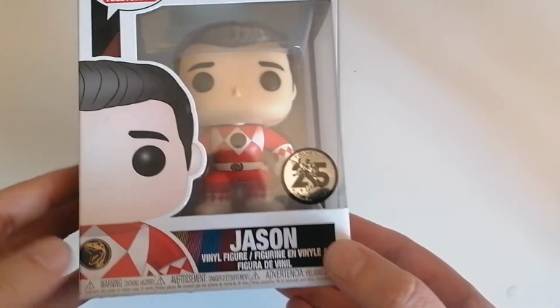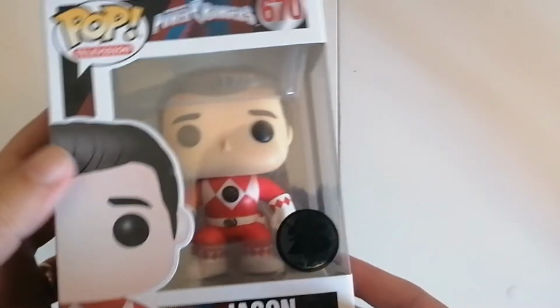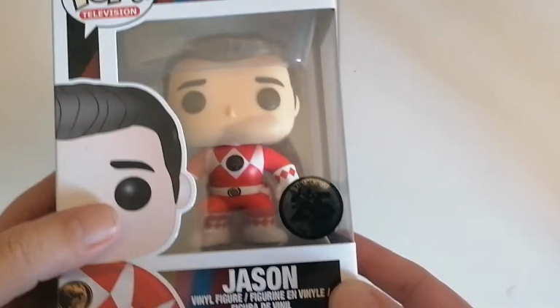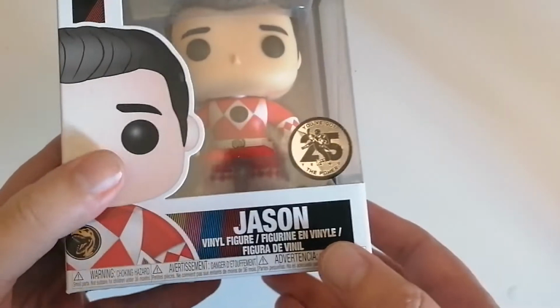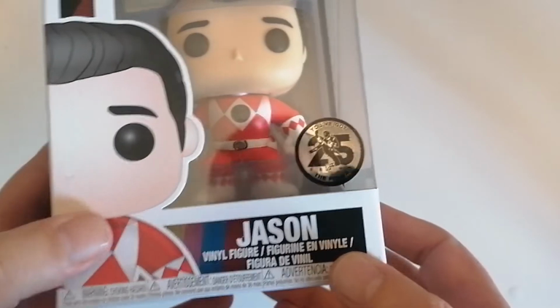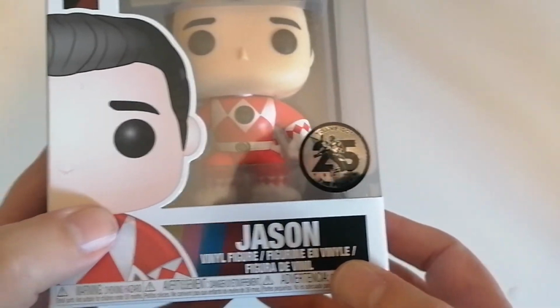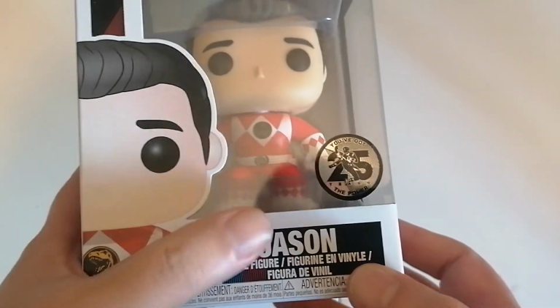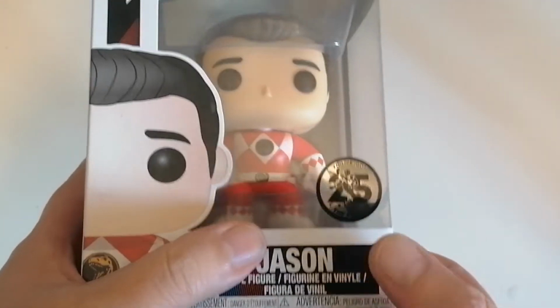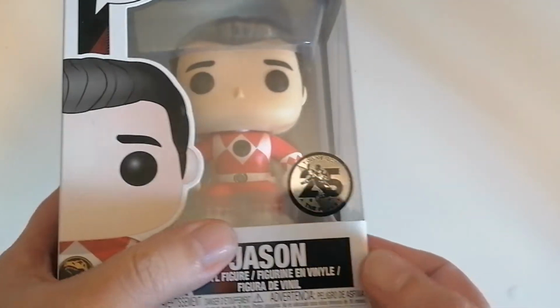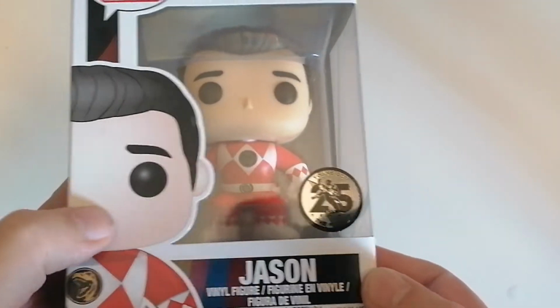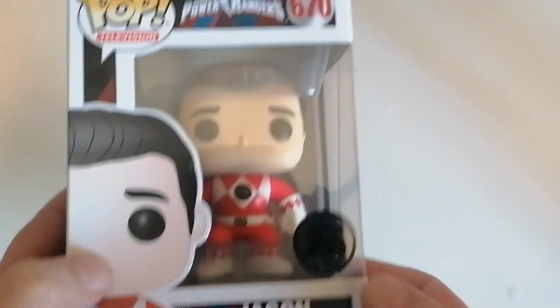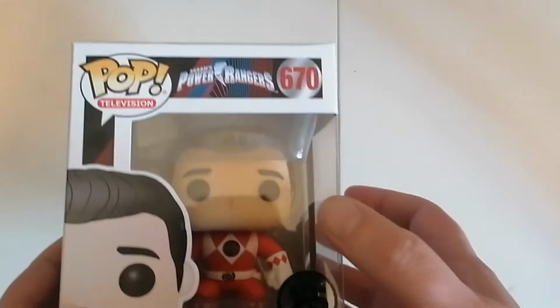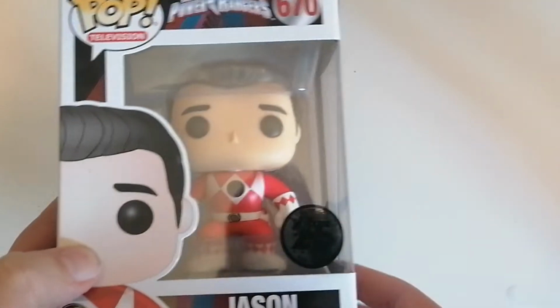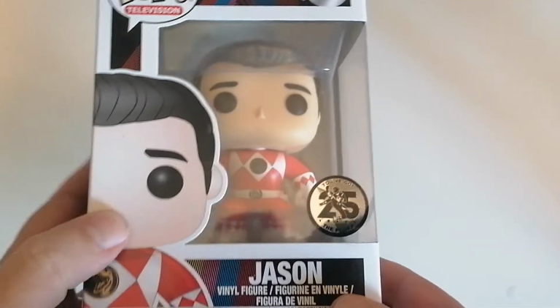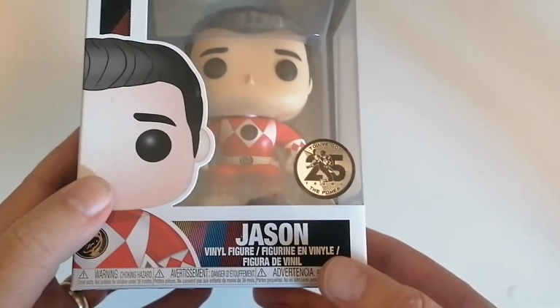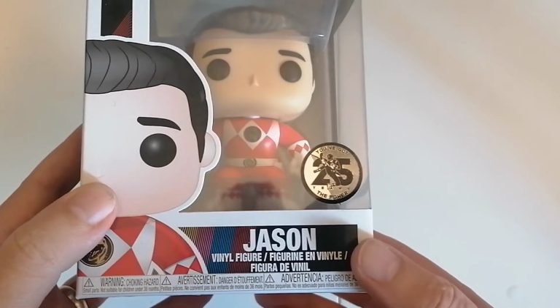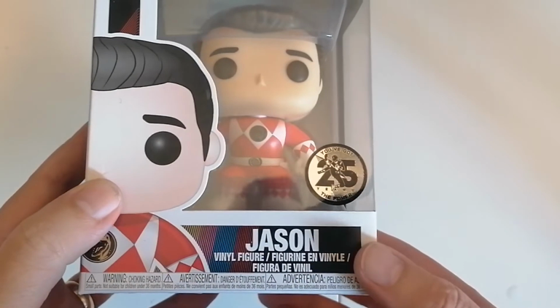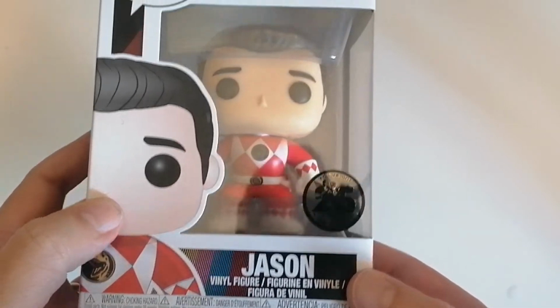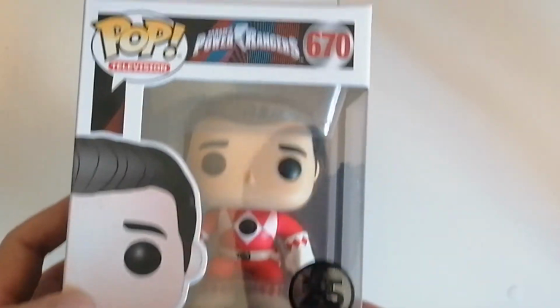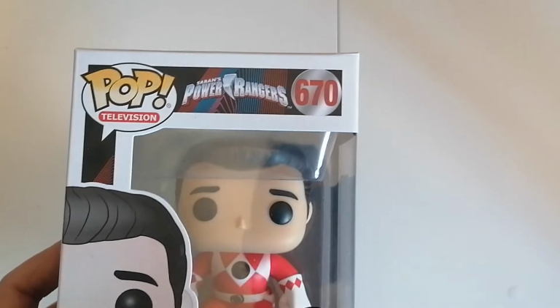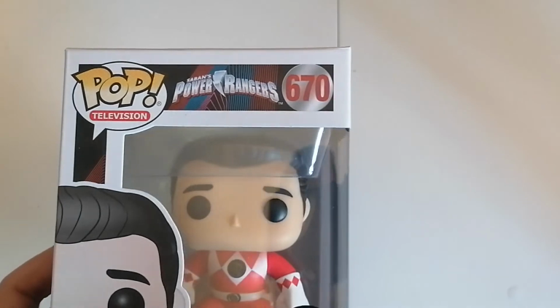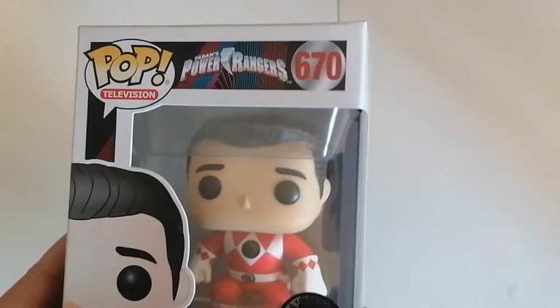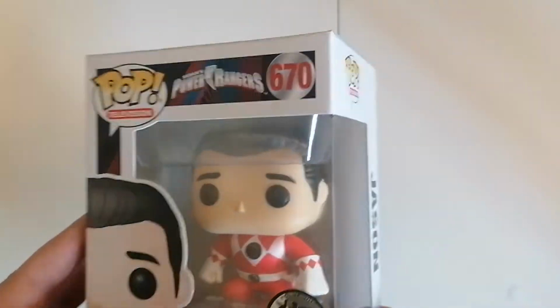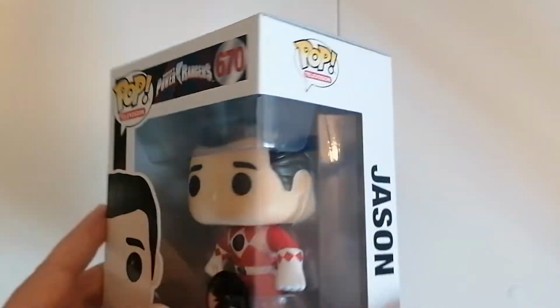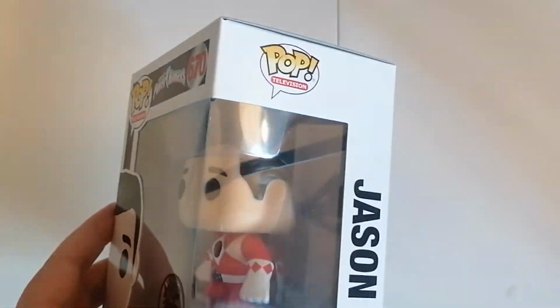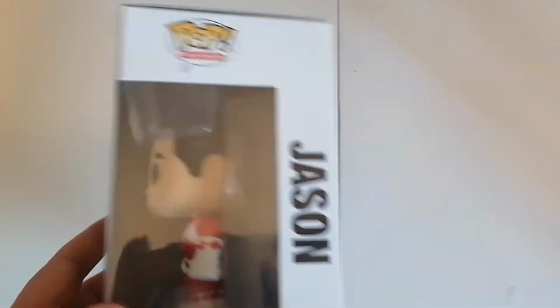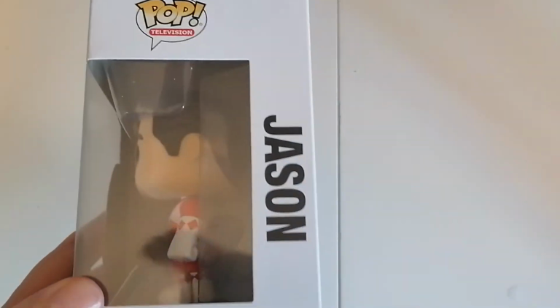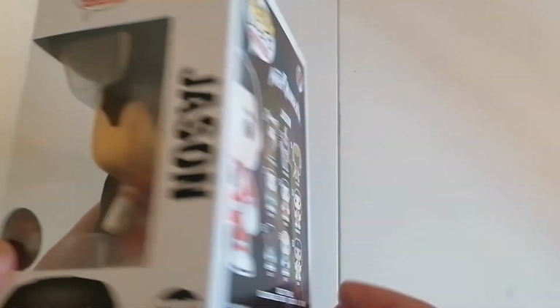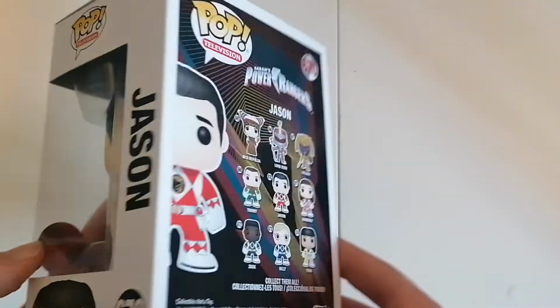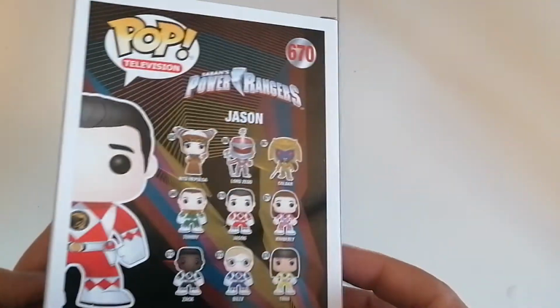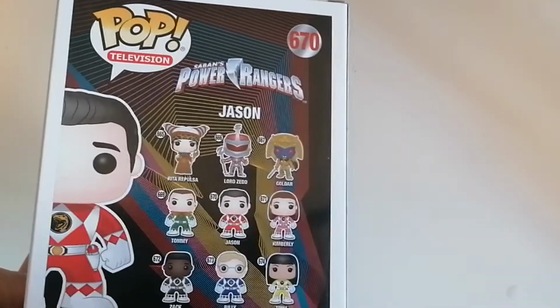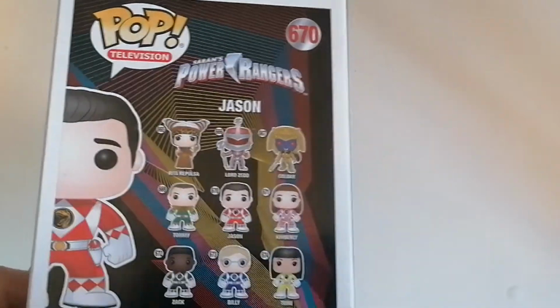So this is the original Red Ranger Jason but without the helmet. This figure is now also vaulted, so it was quite a nice find.